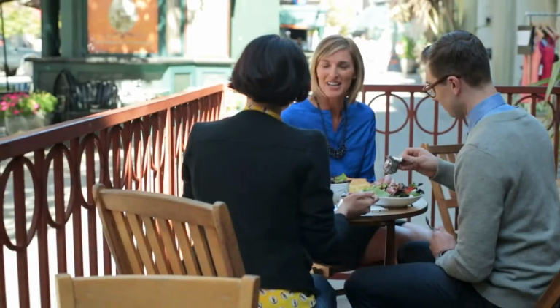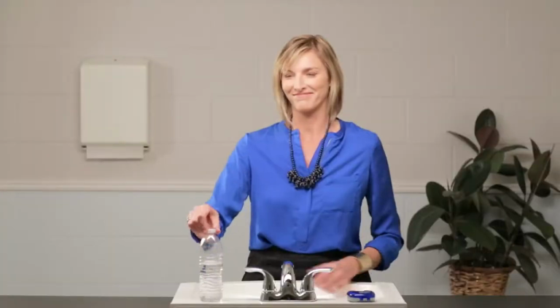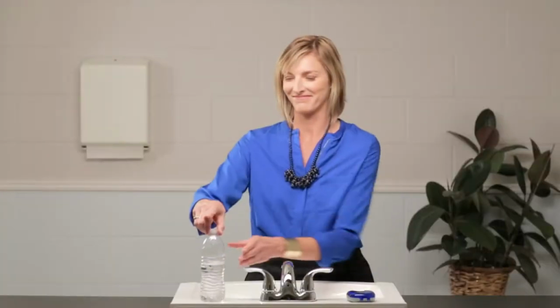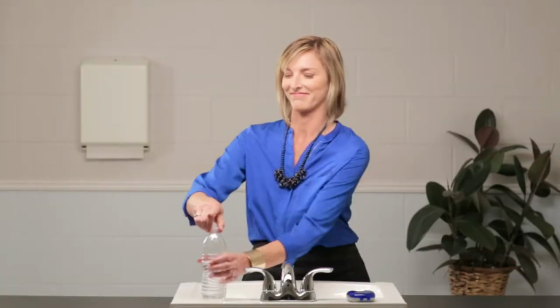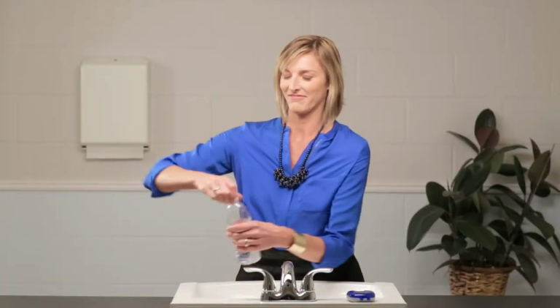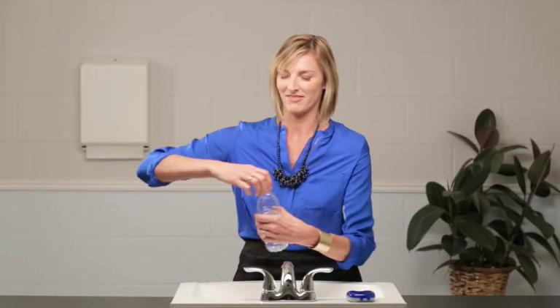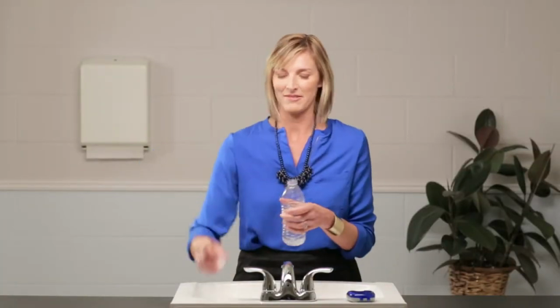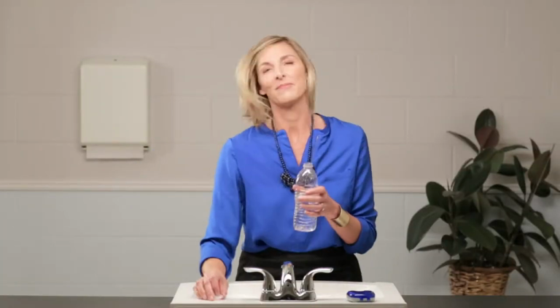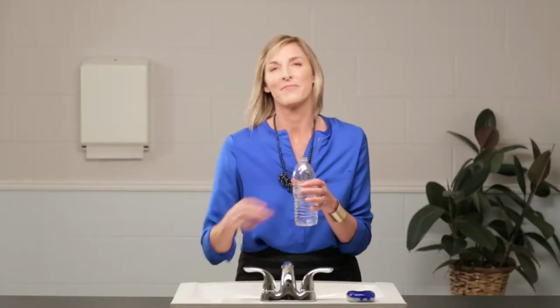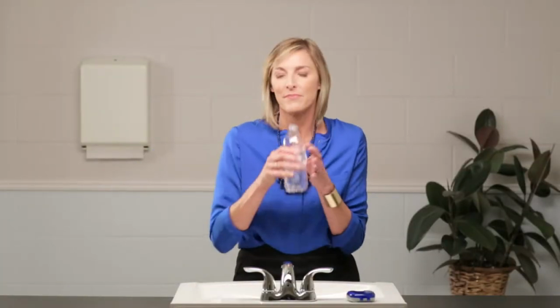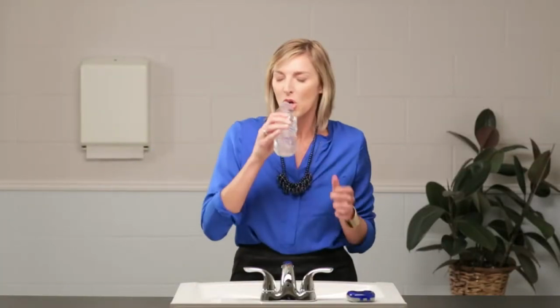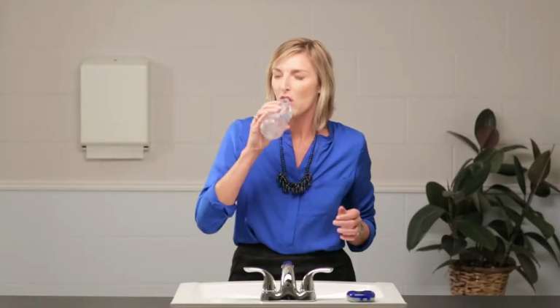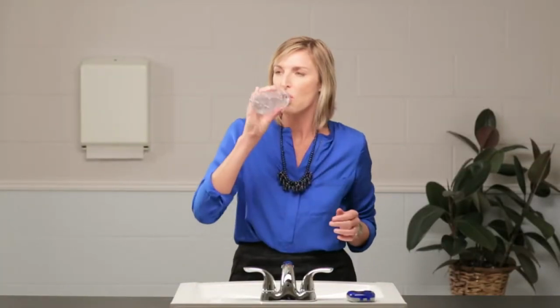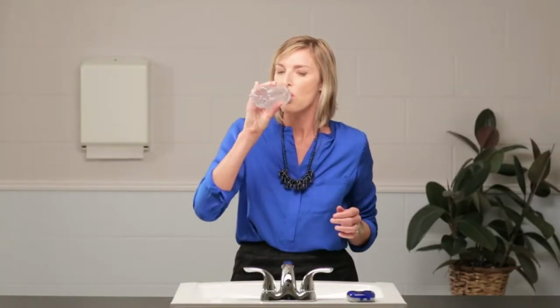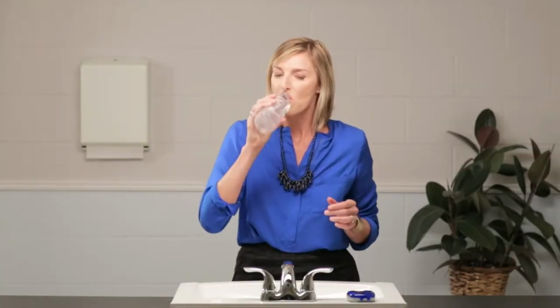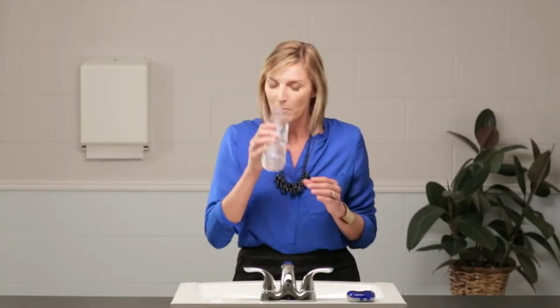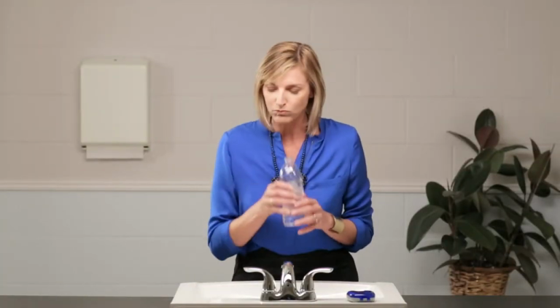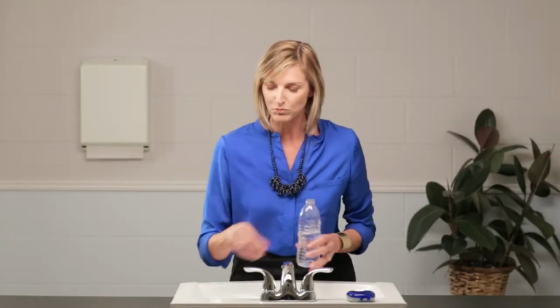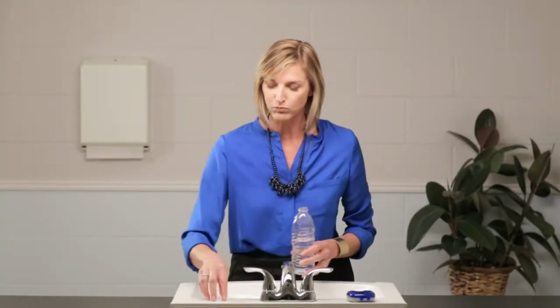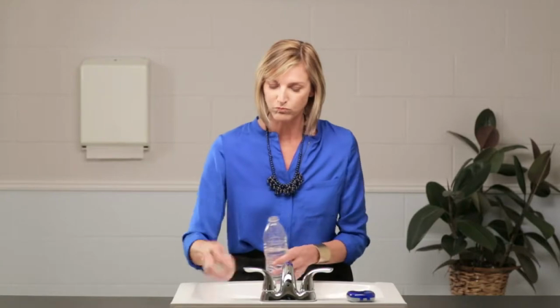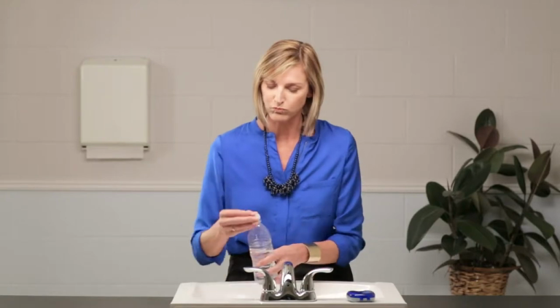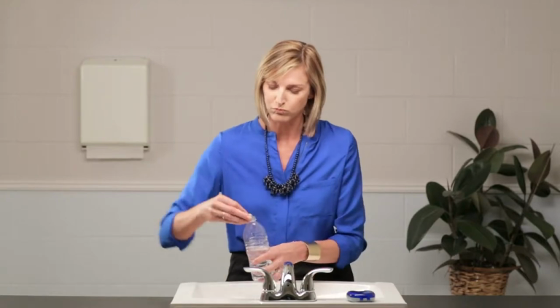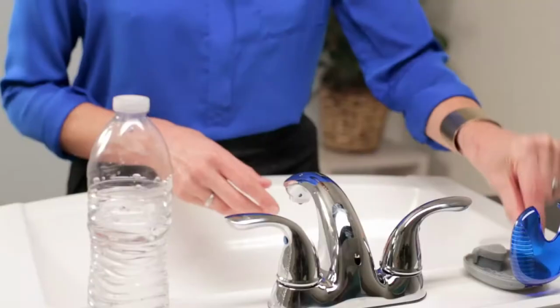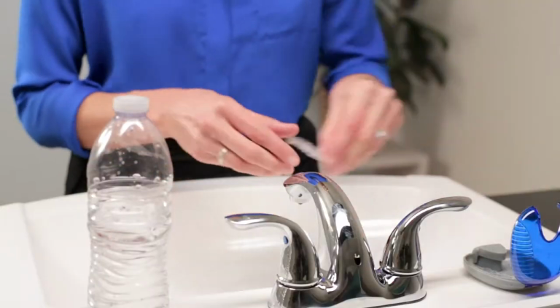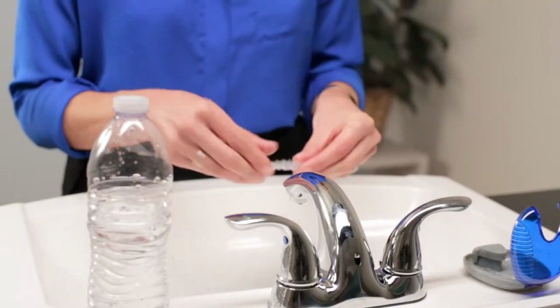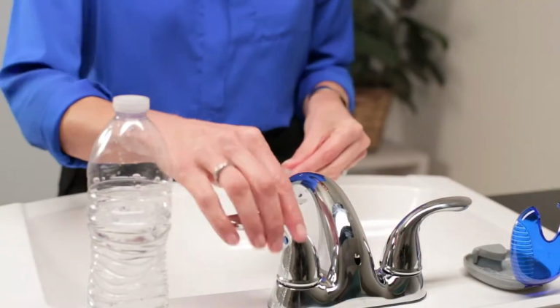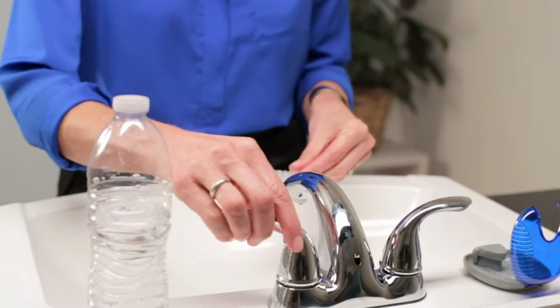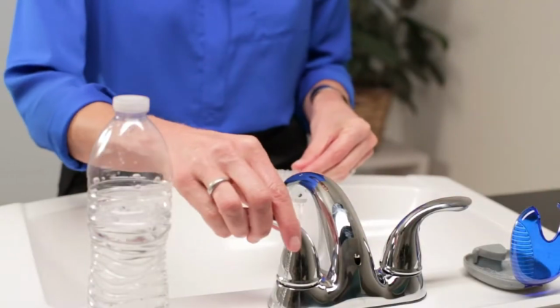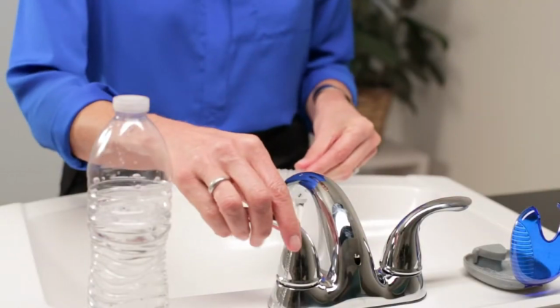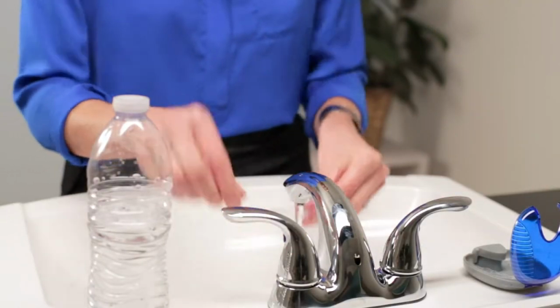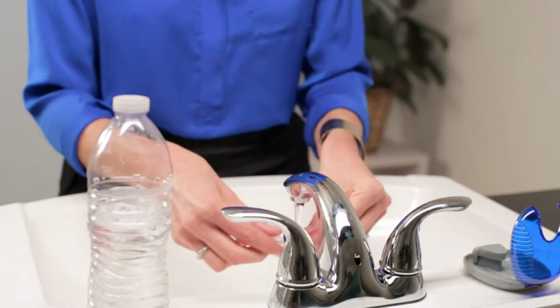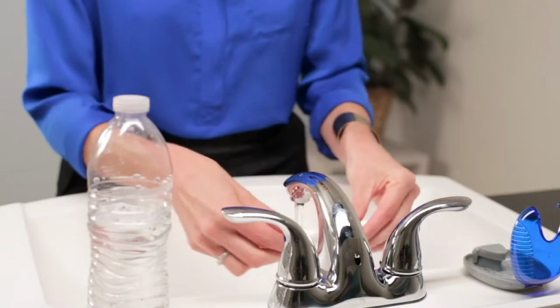Ideally, you should brush and floss after every meal or snack, but if you don't have a toothbrush with you, rinse your mouth and clean your aligners by holding them under warm running water.